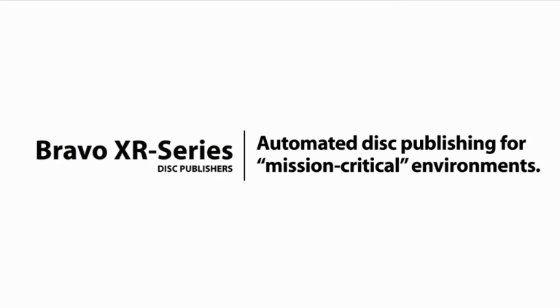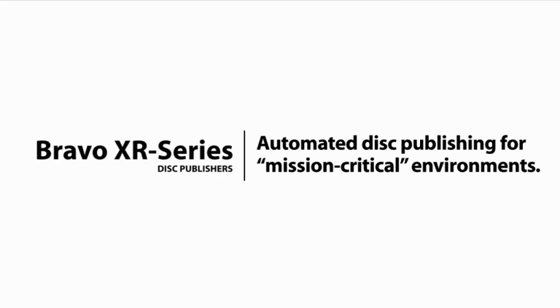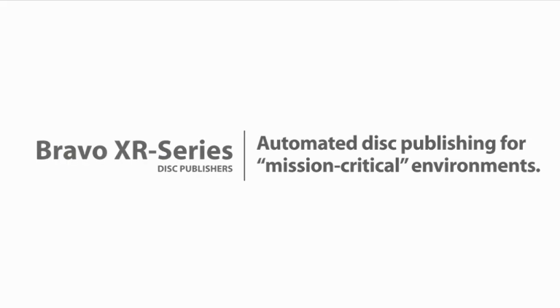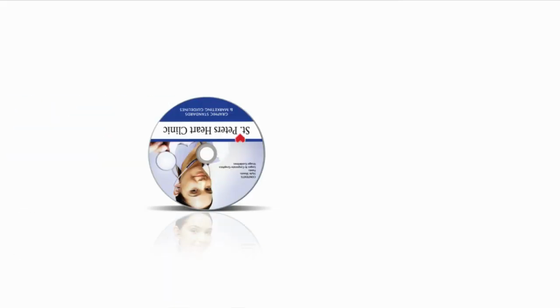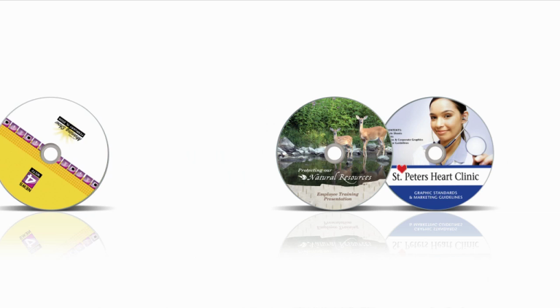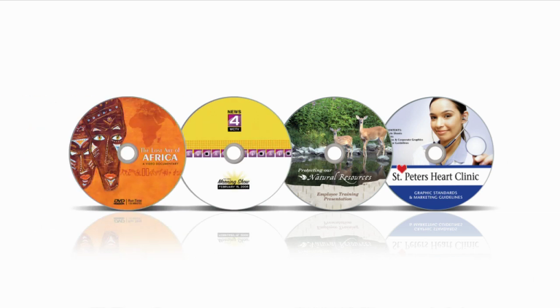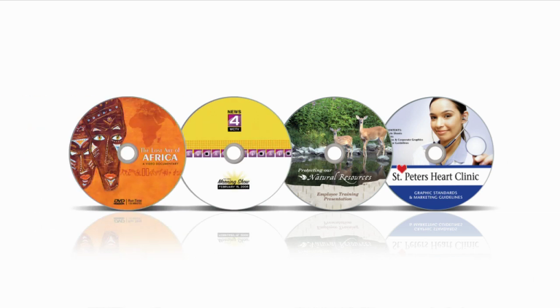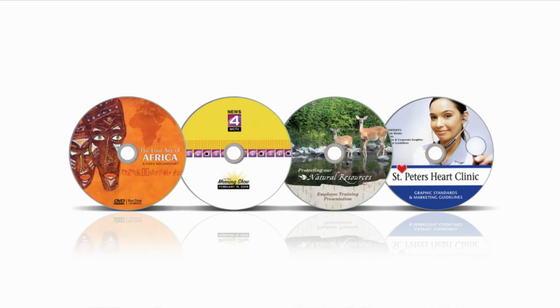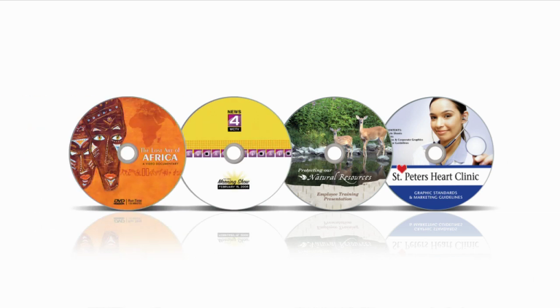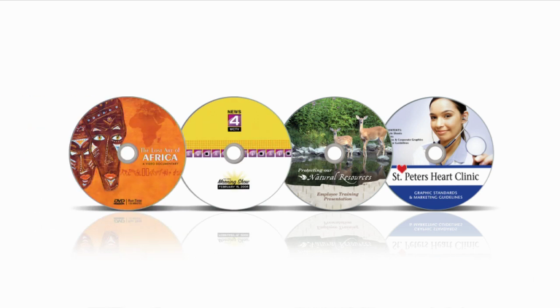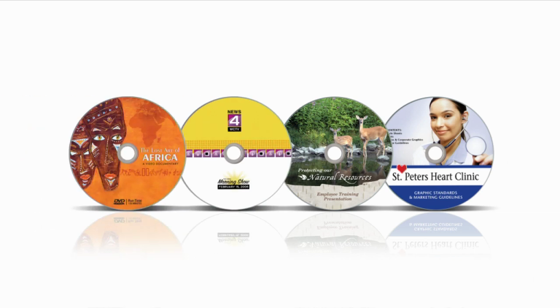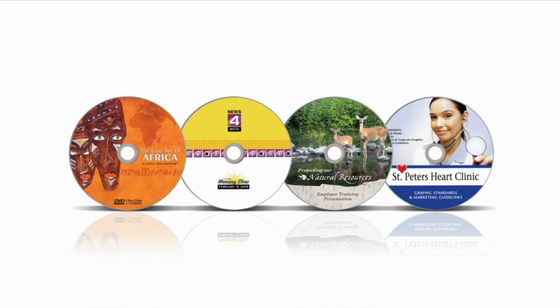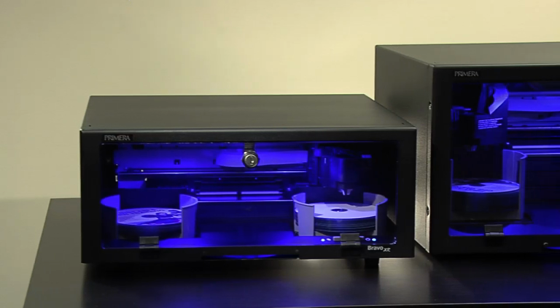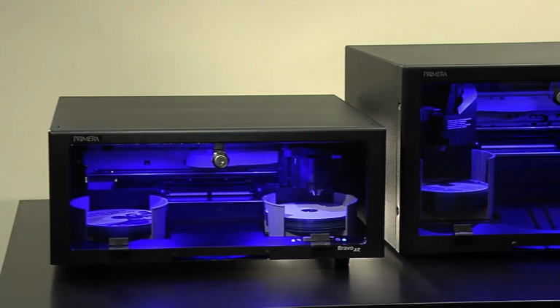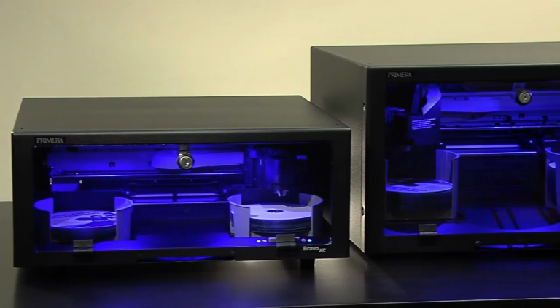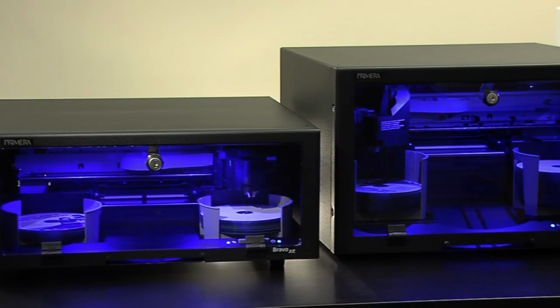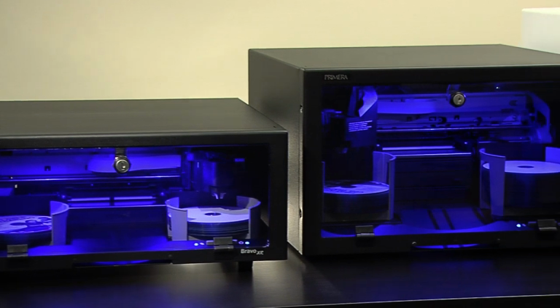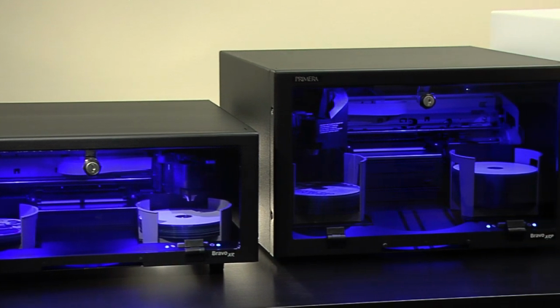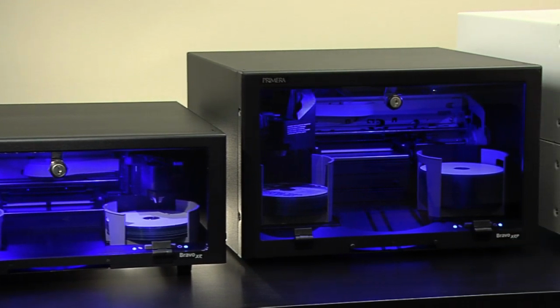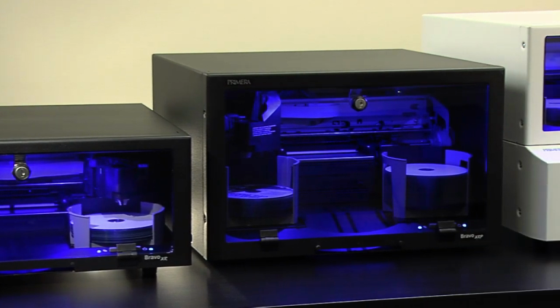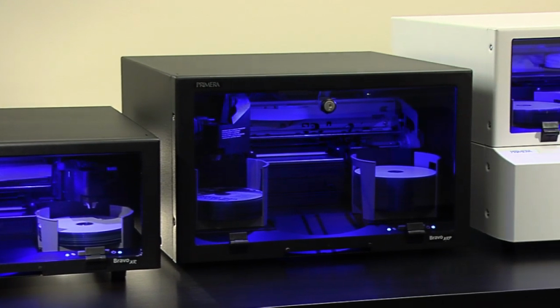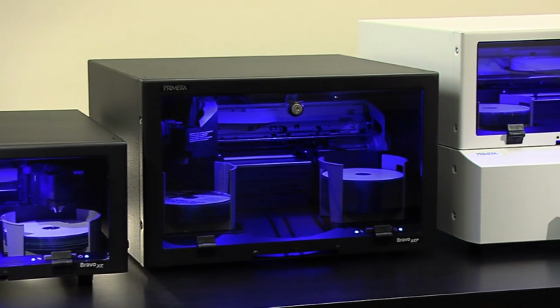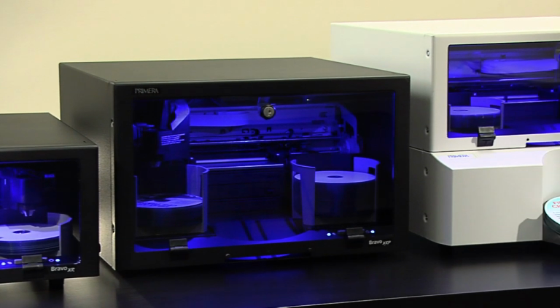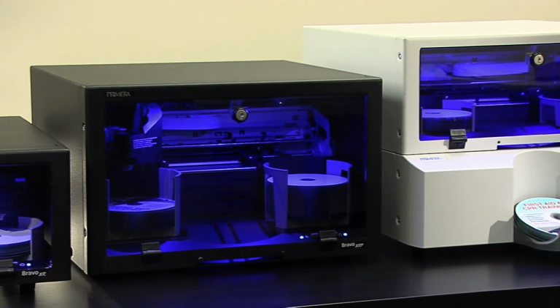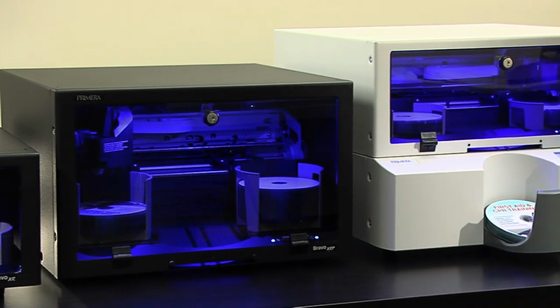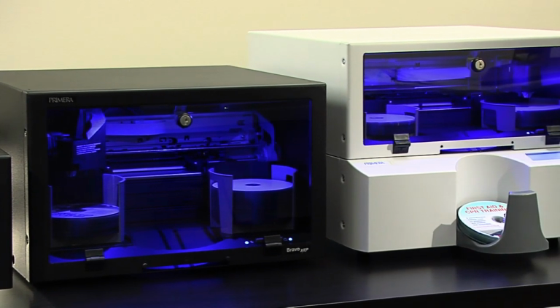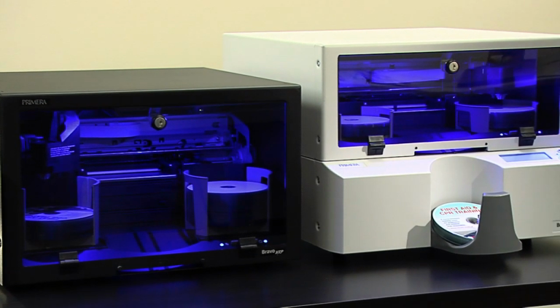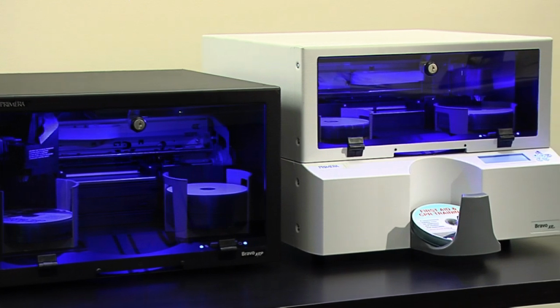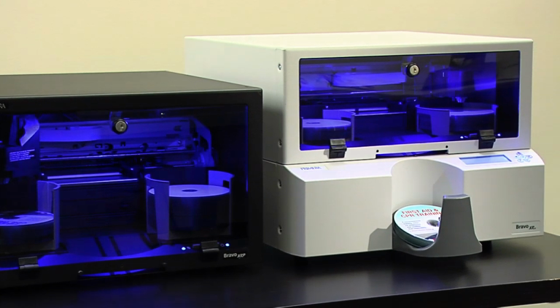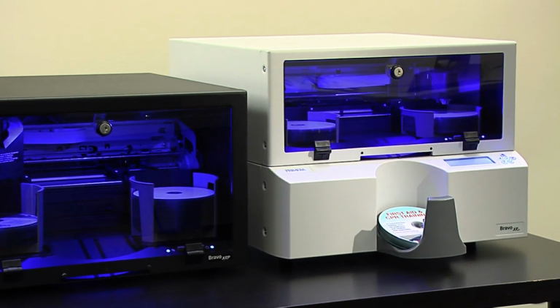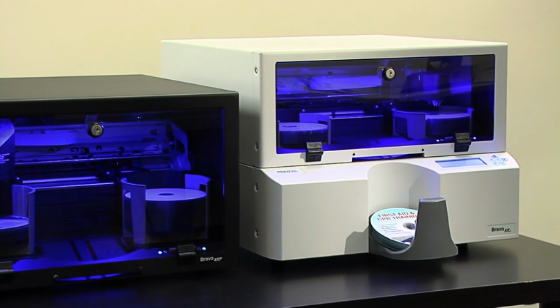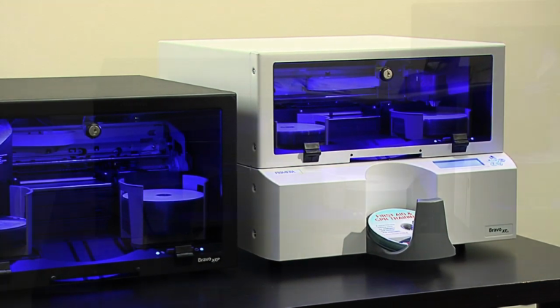Introducing the Bravo XR Series Disc Publishers from Primera — automated disc publishing for mission-critical environments. These all-in-one disc burners and printers make the complex task of burning and printing discs easy.